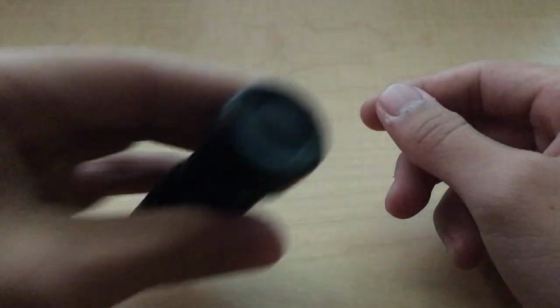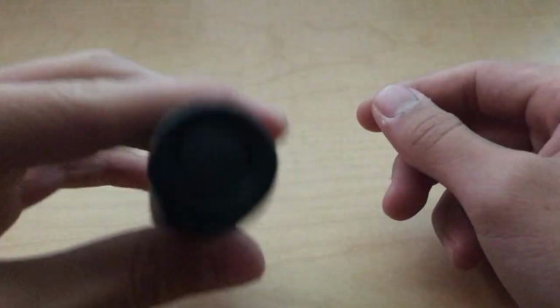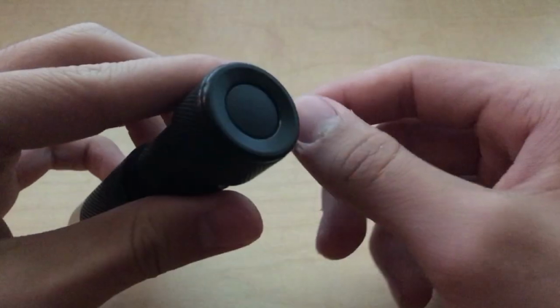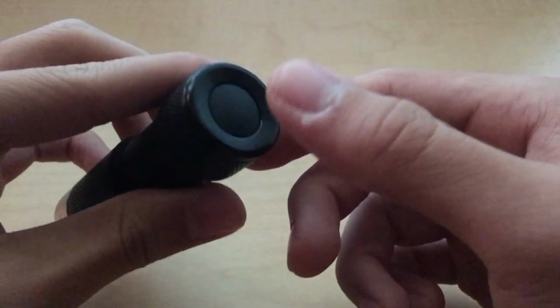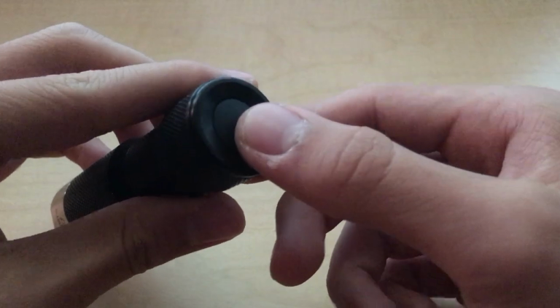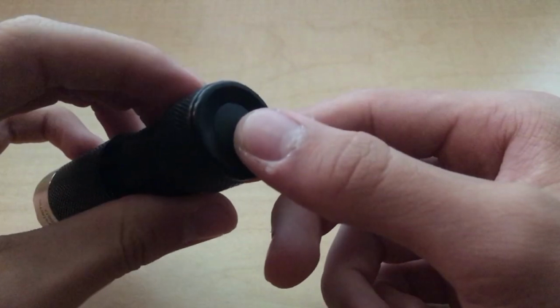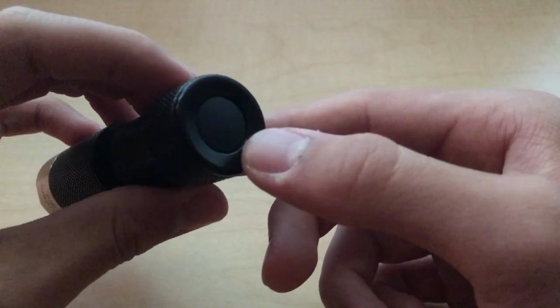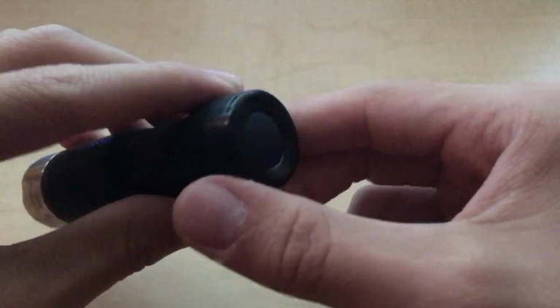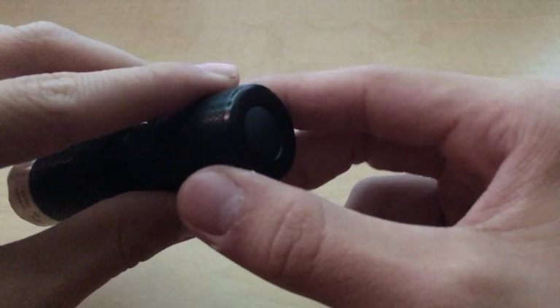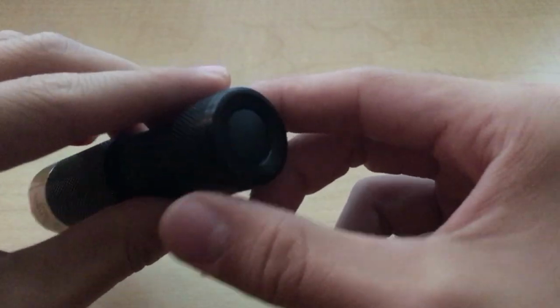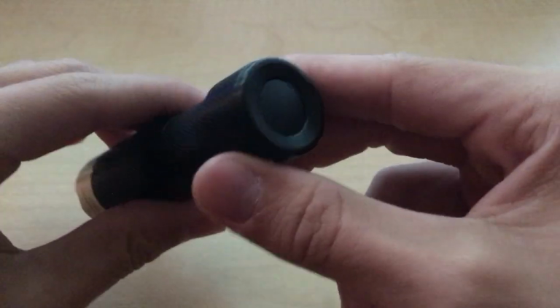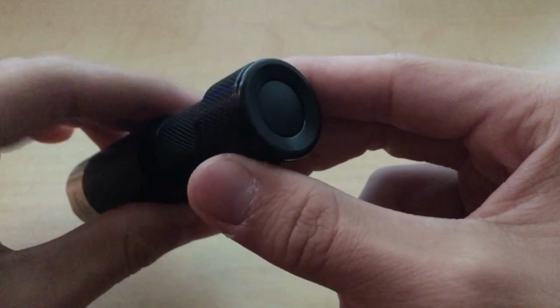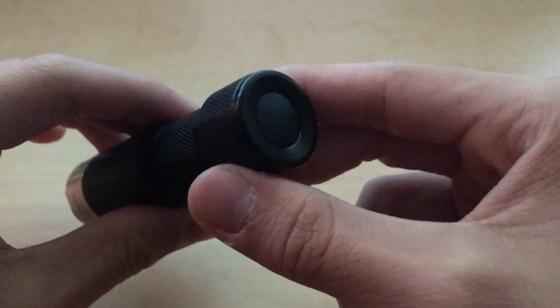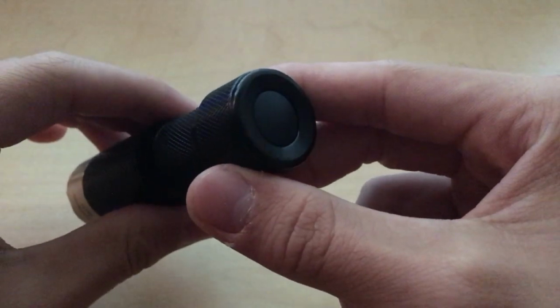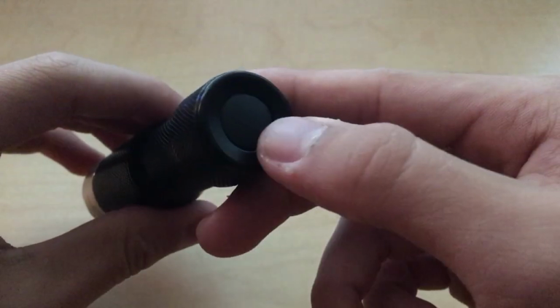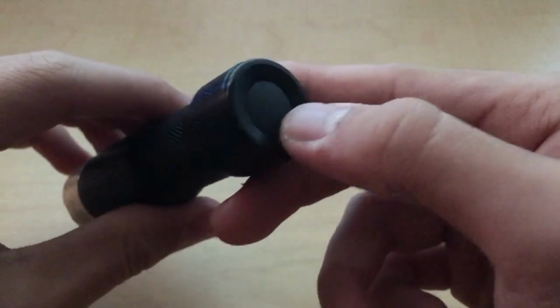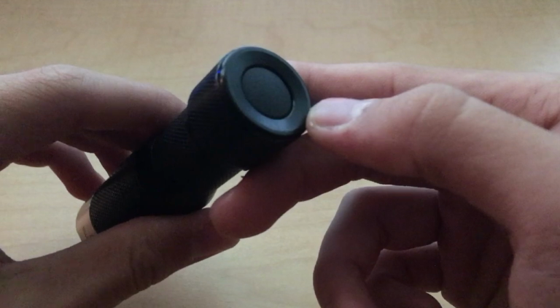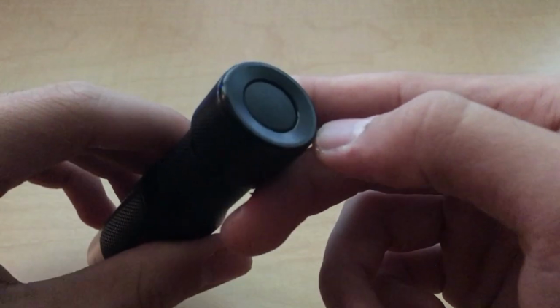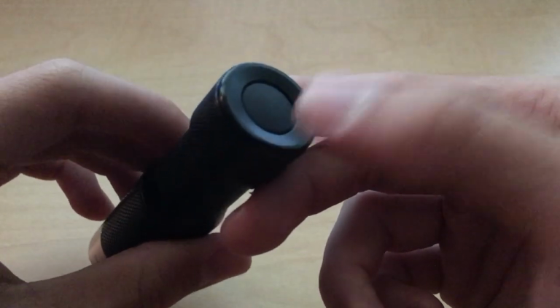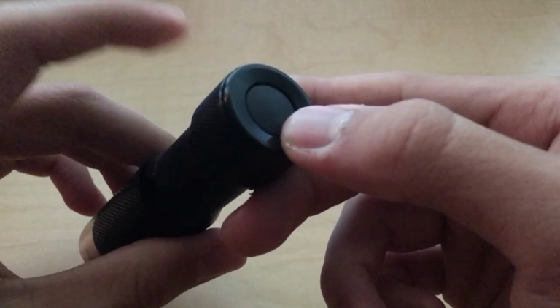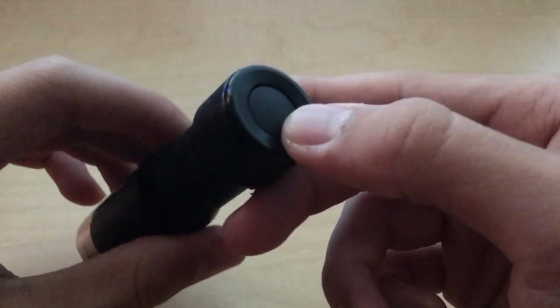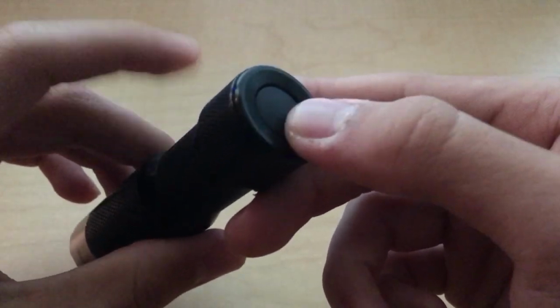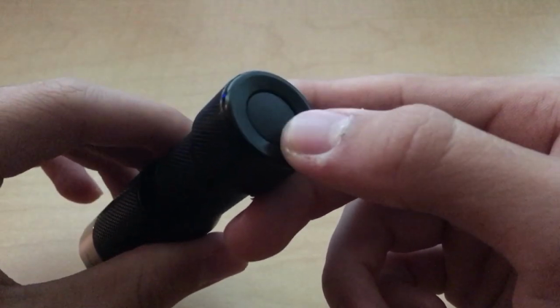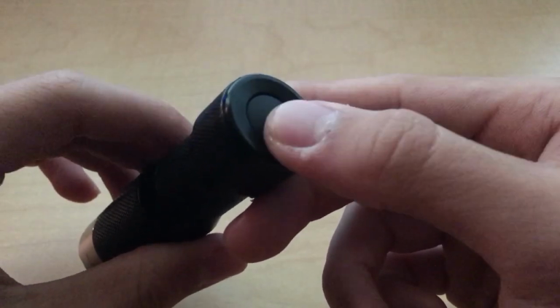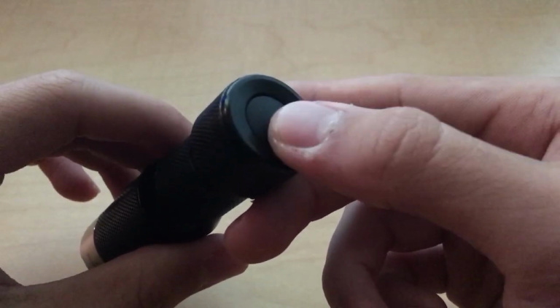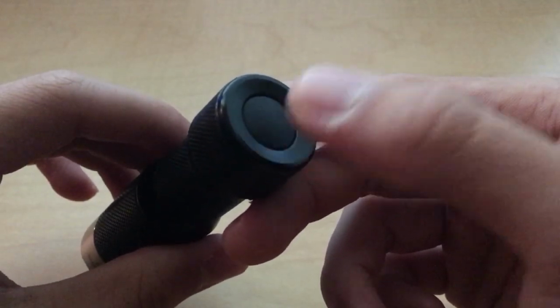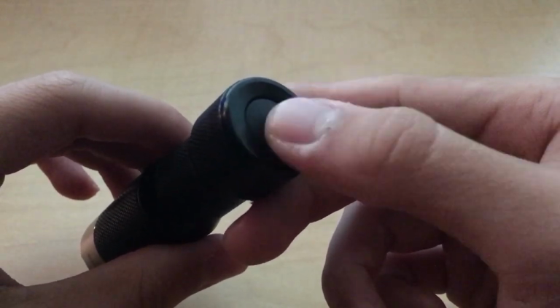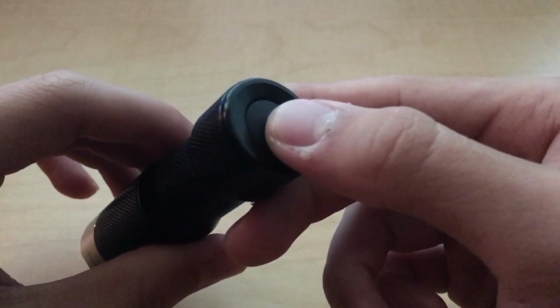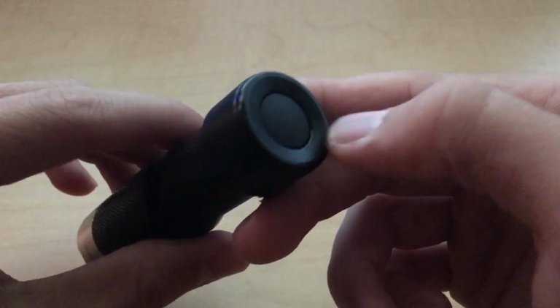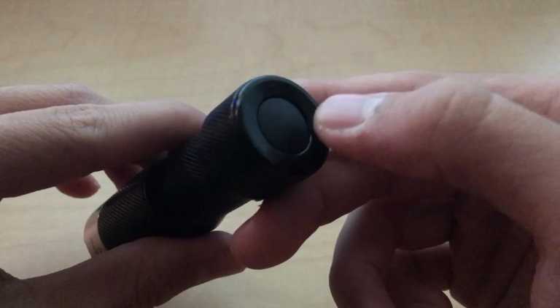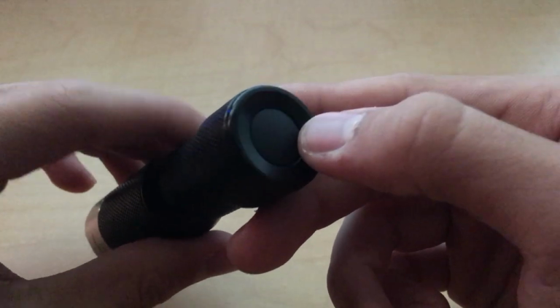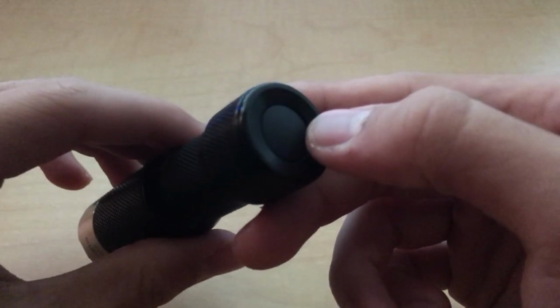The switch the Rotary uses is an e-switch, and it's been done right. It is well protected by a rubber tail cap, although I will say that in terms of longevity, the rubber tail cap is the one thing I can see having to be replaced other than the battery.